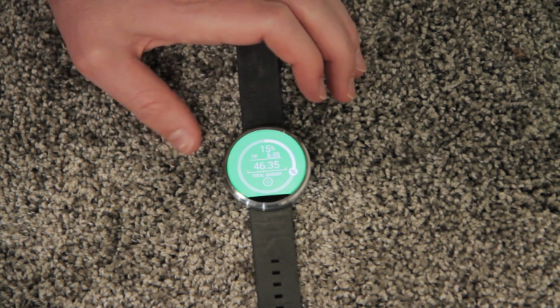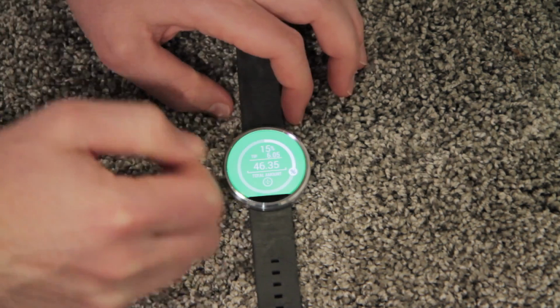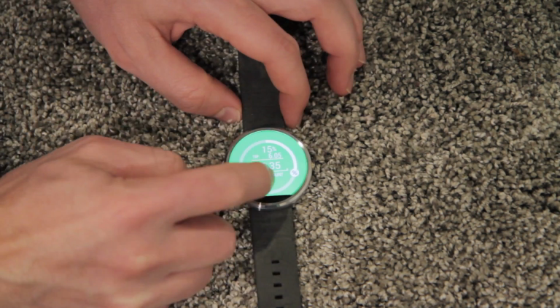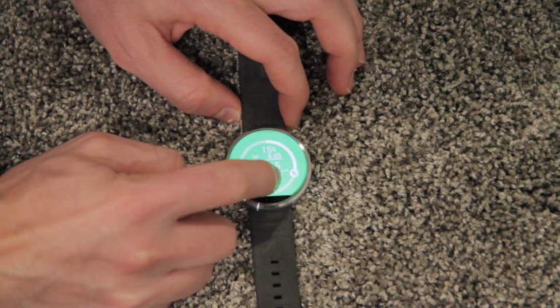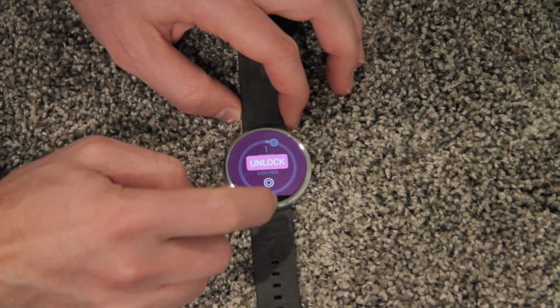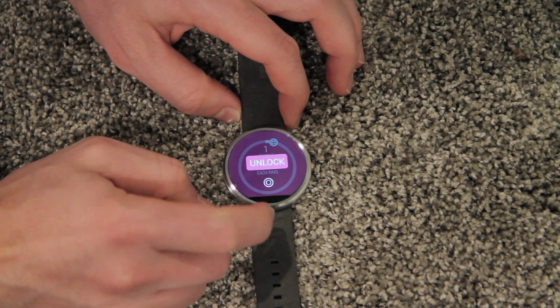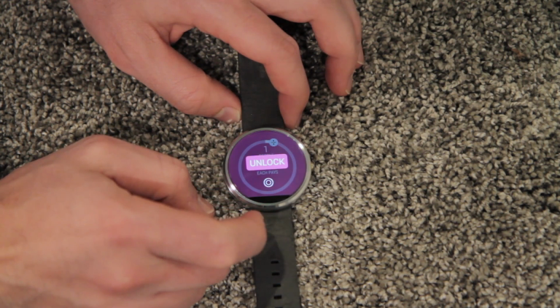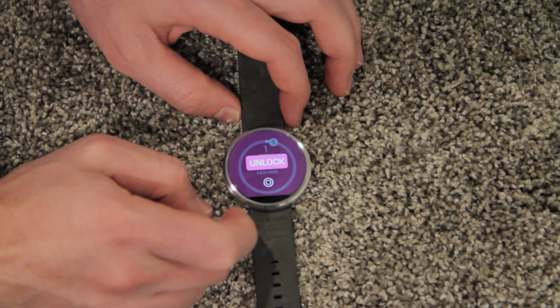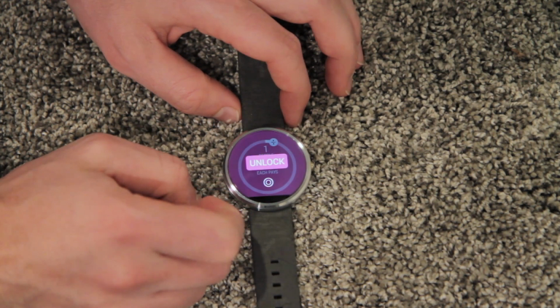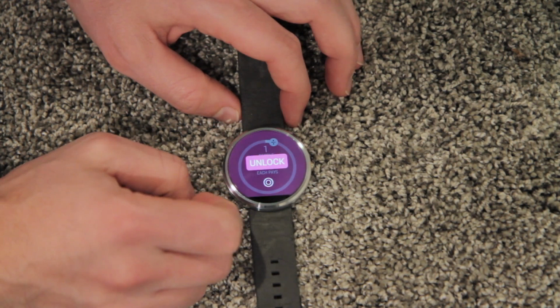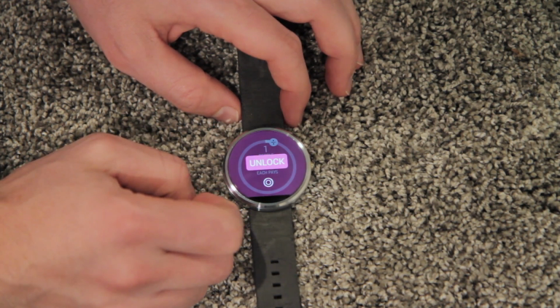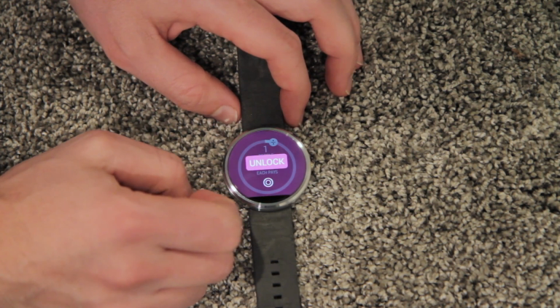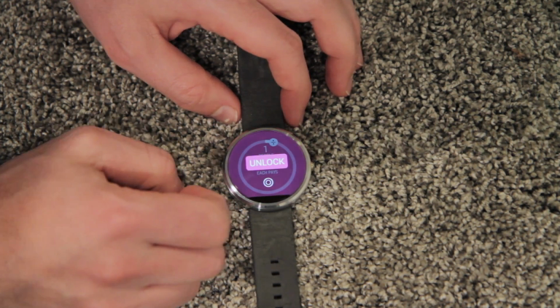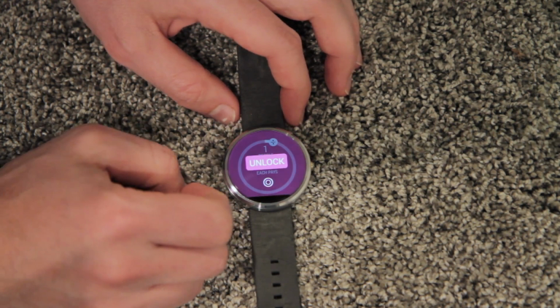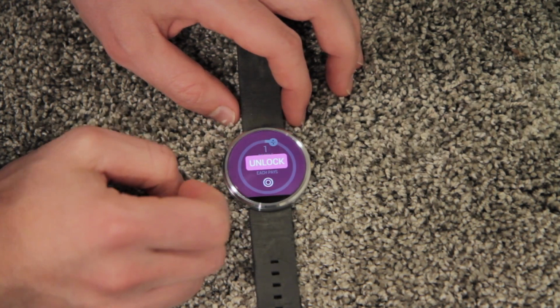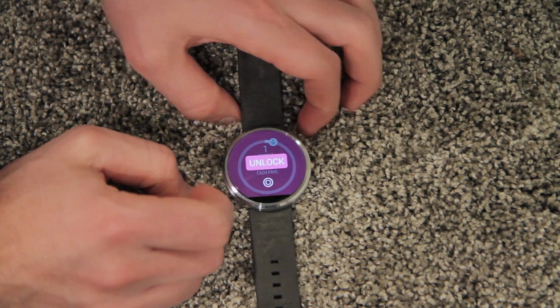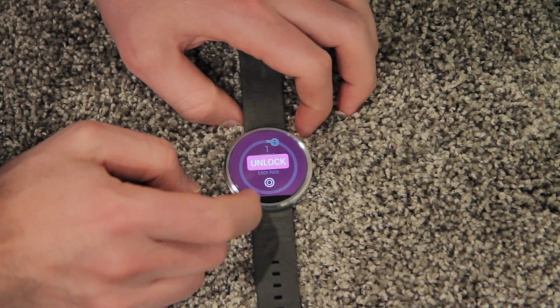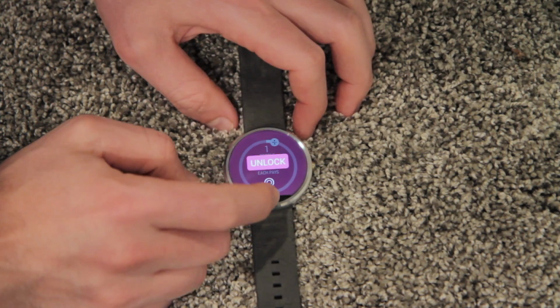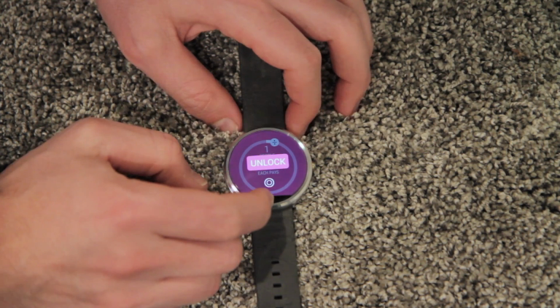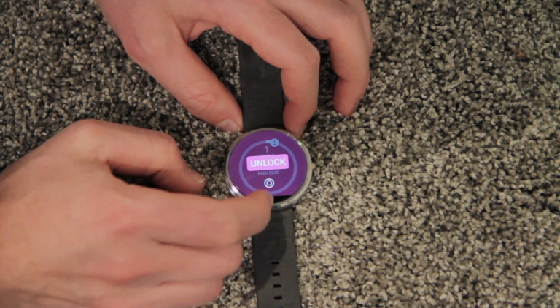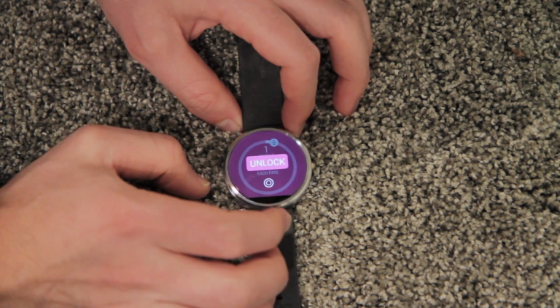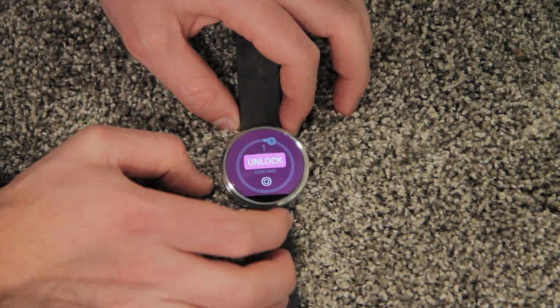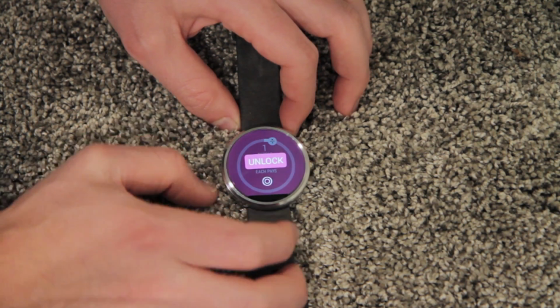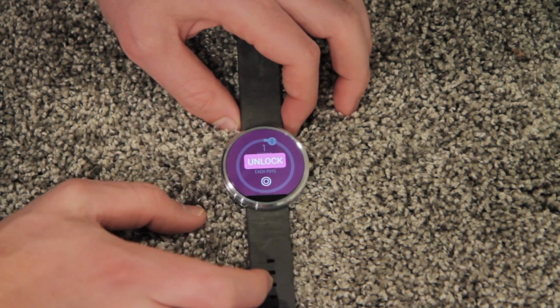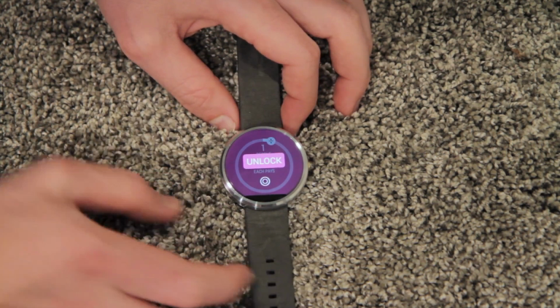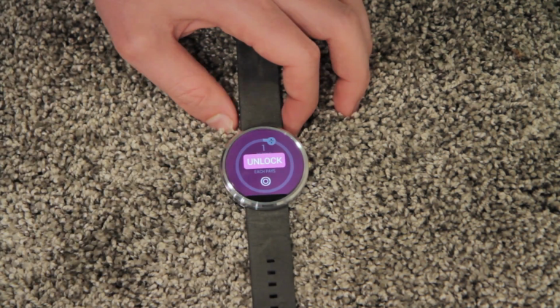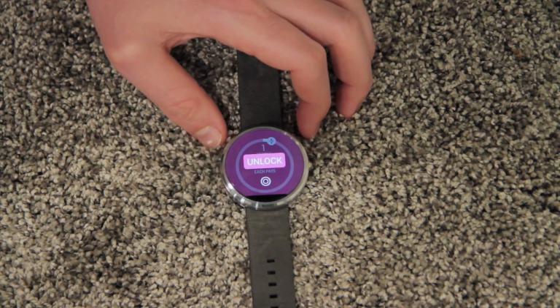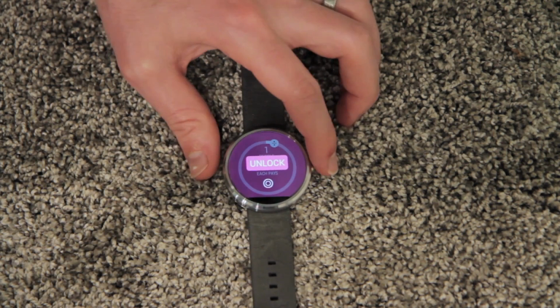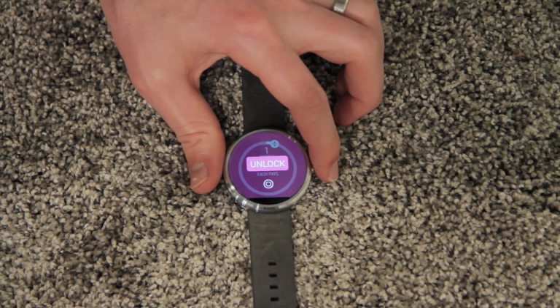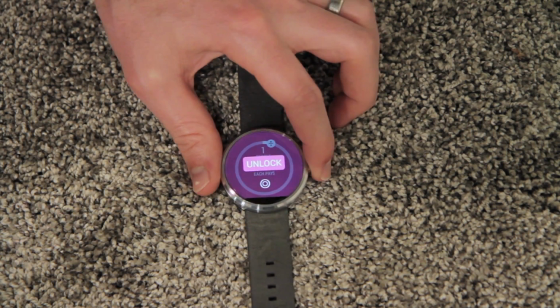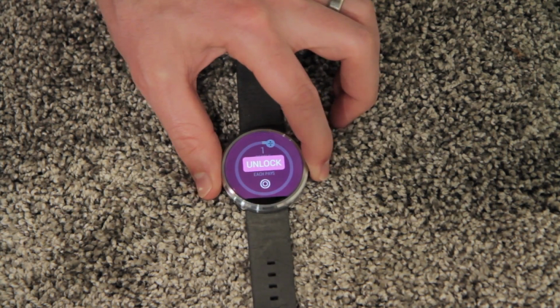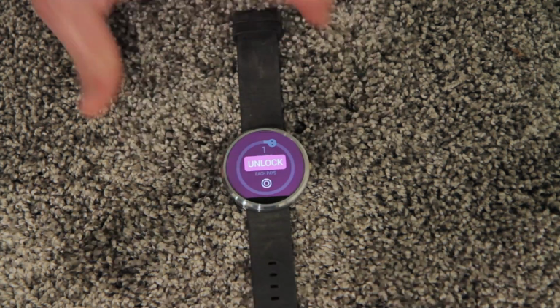There is a feature that allows you to split up the bill, but I haven't used it and I think you have to pay to use that. So there you go — tip calculator.